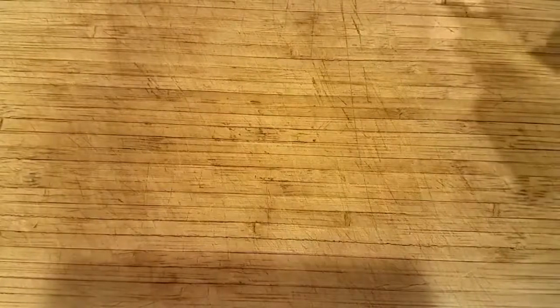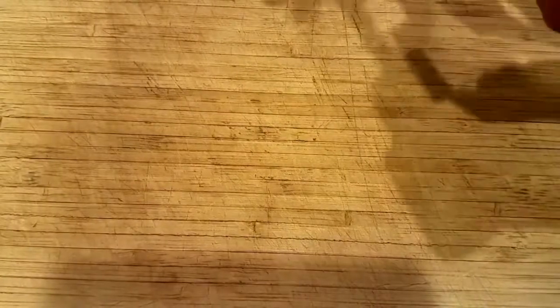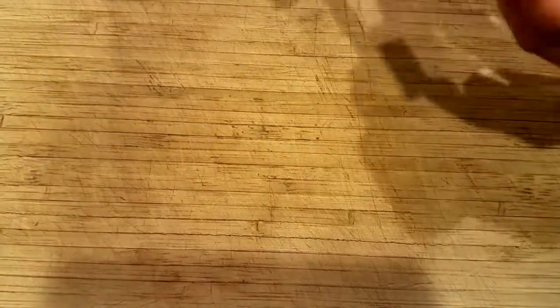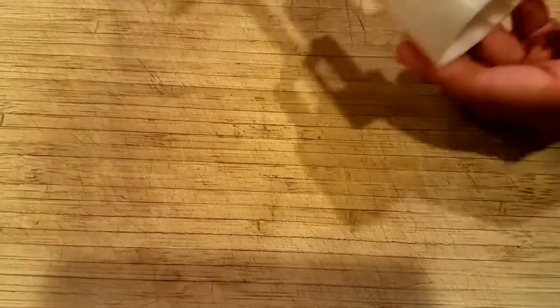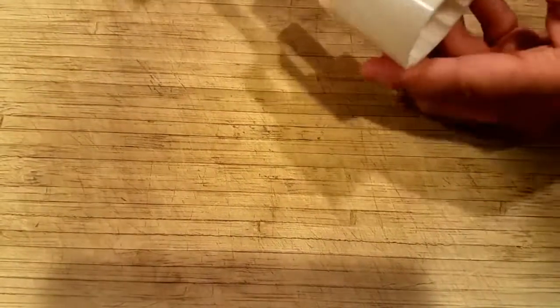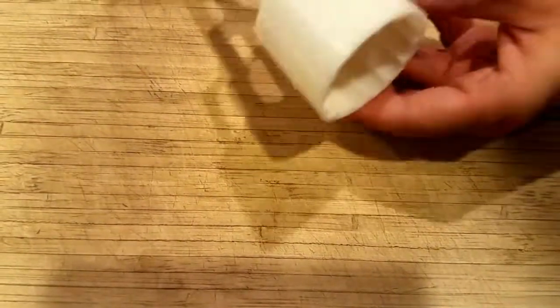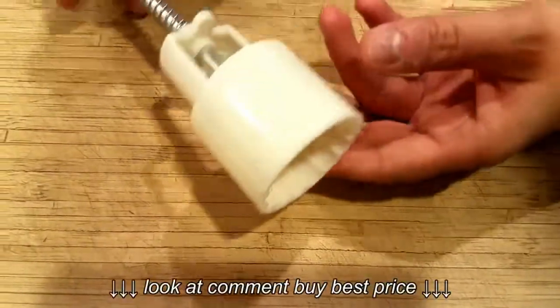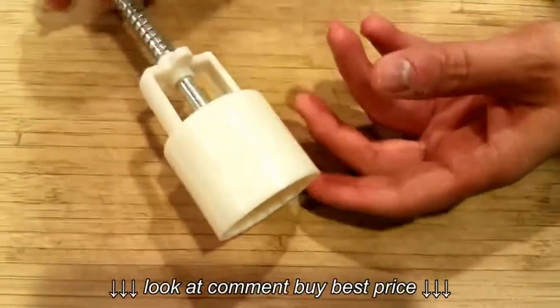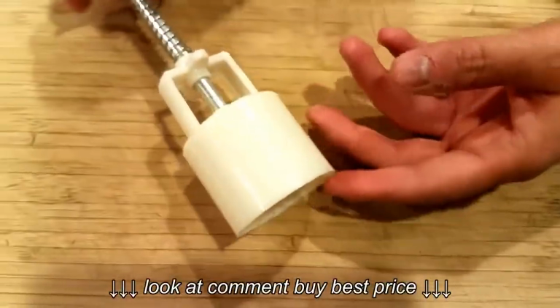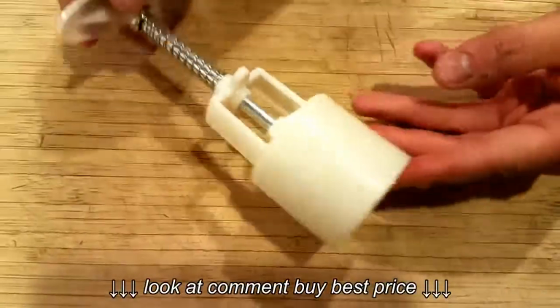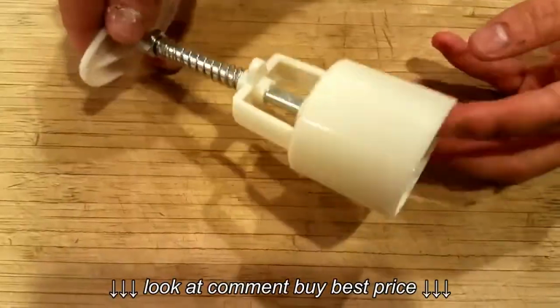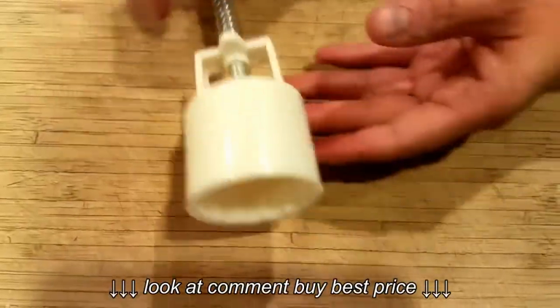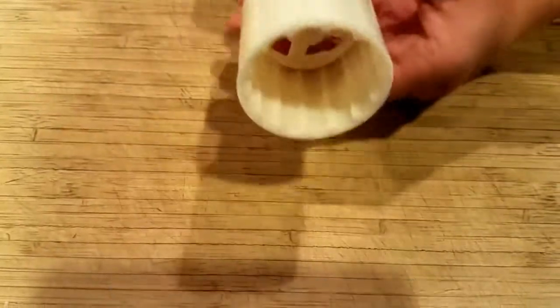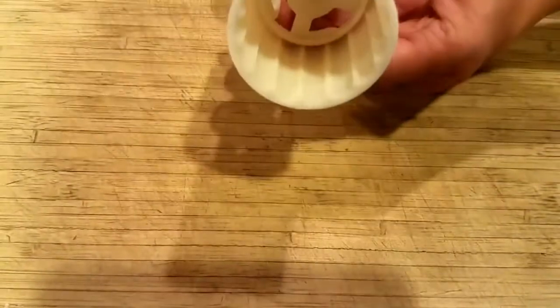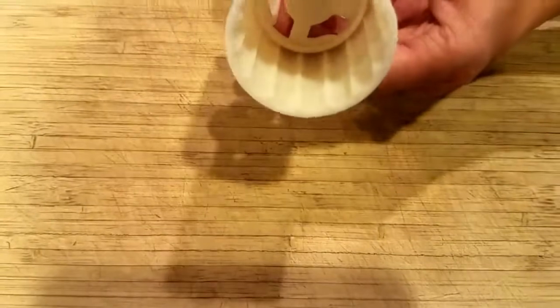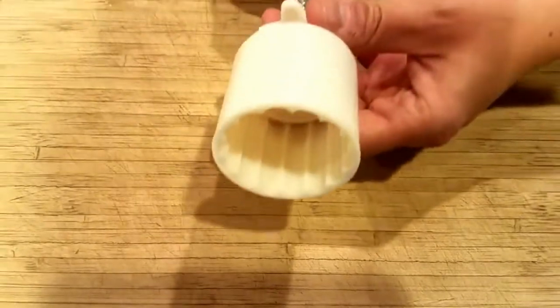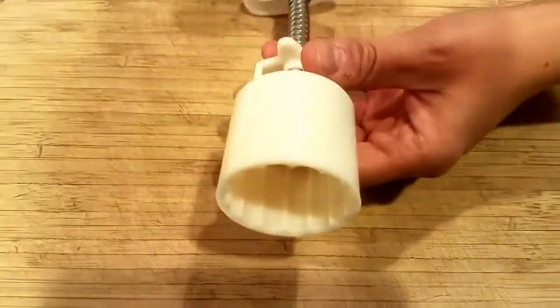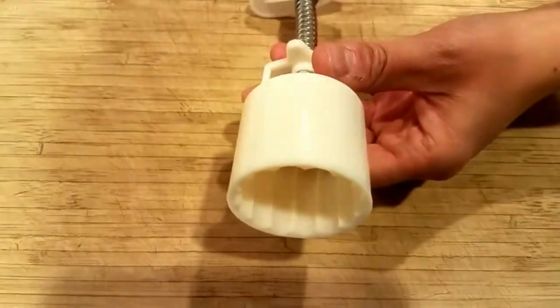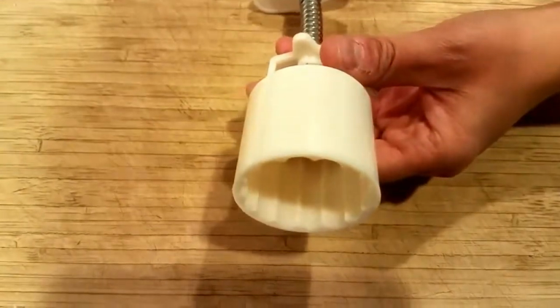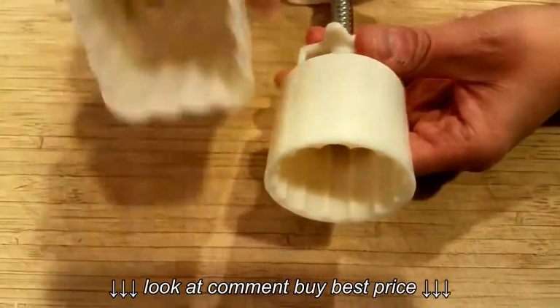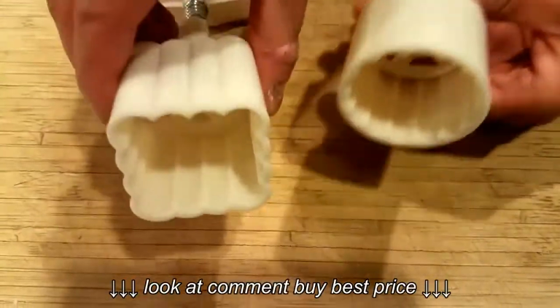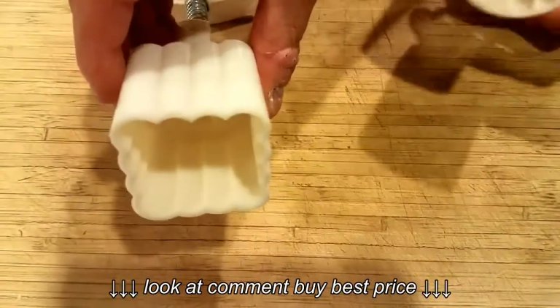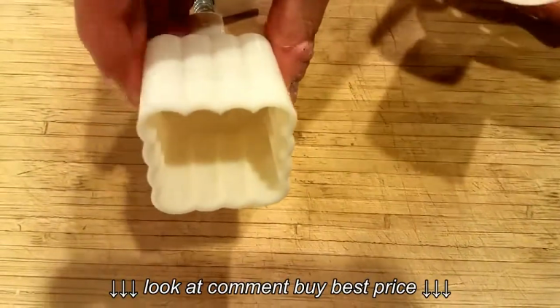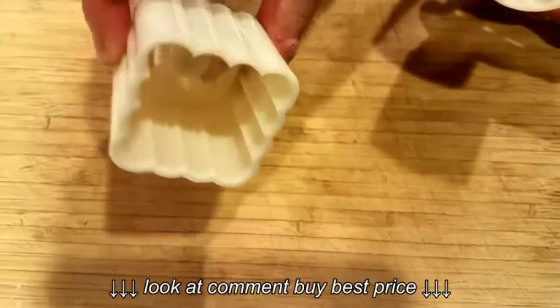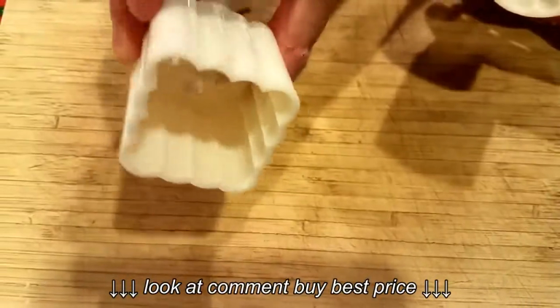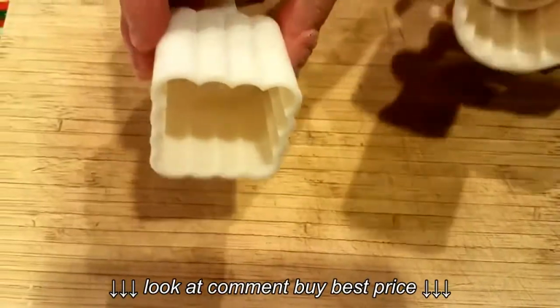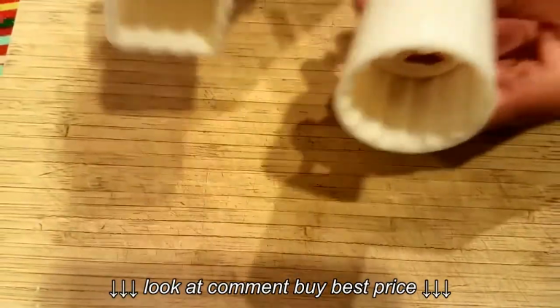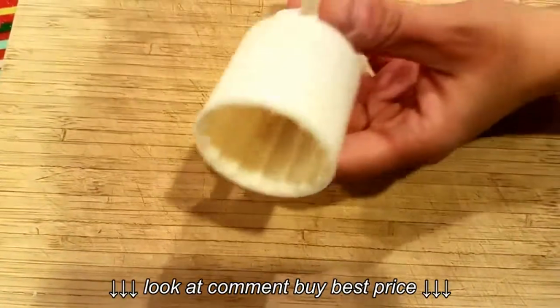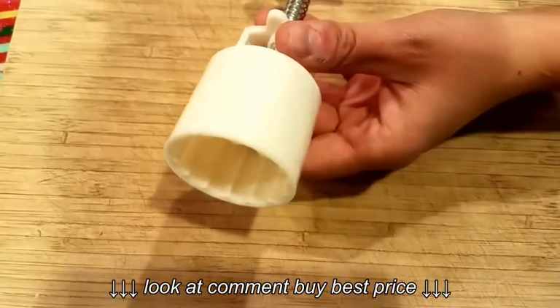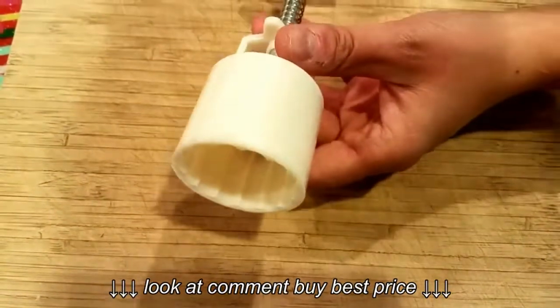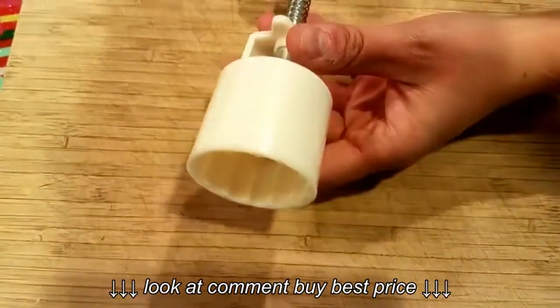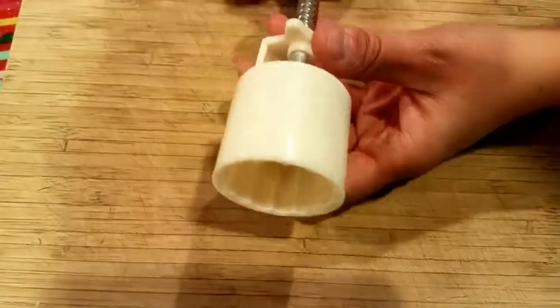I want to show you how to change these mooncake molds. I have one round one and one square one. I'll show you the round one first.